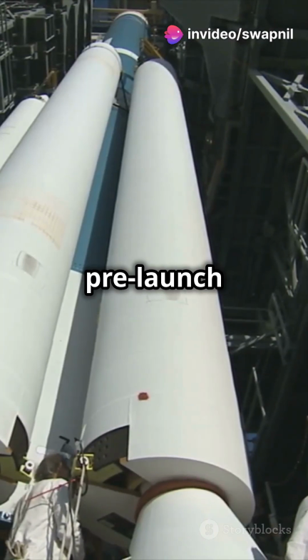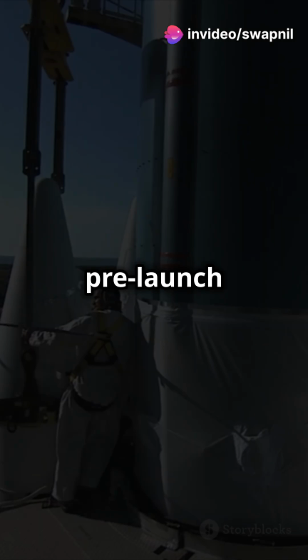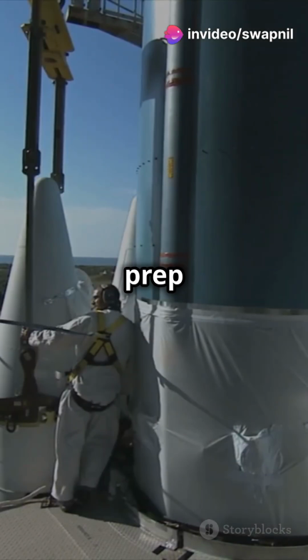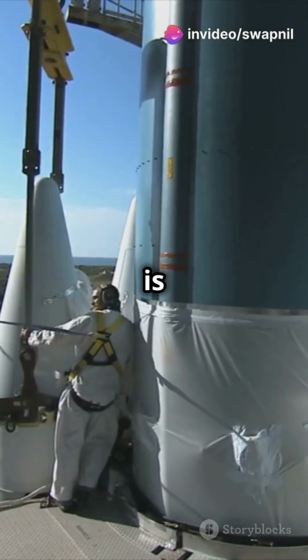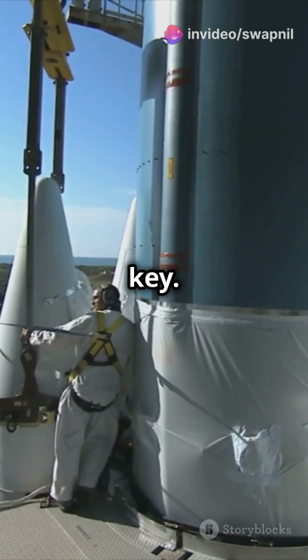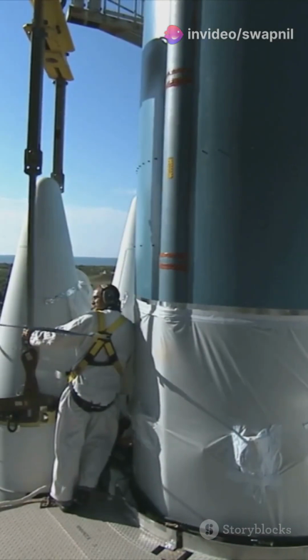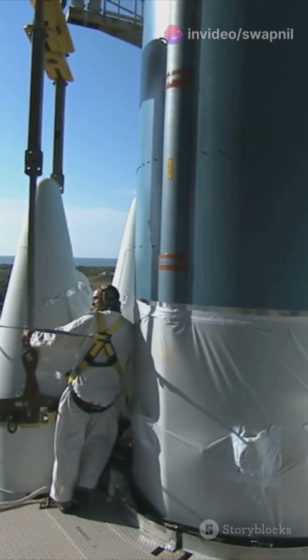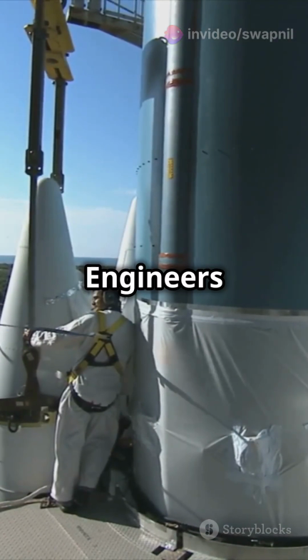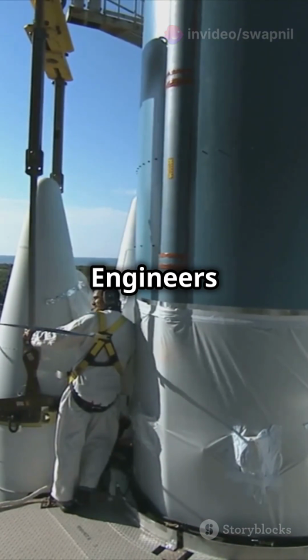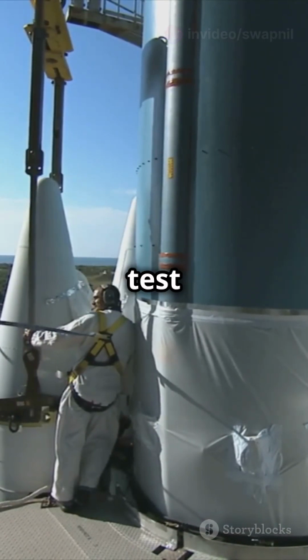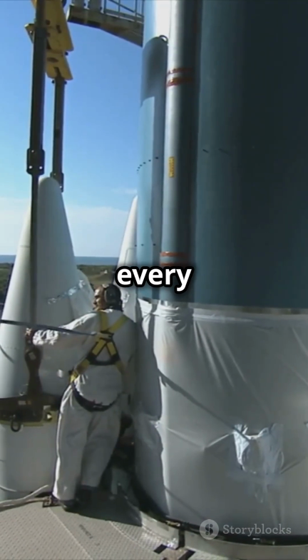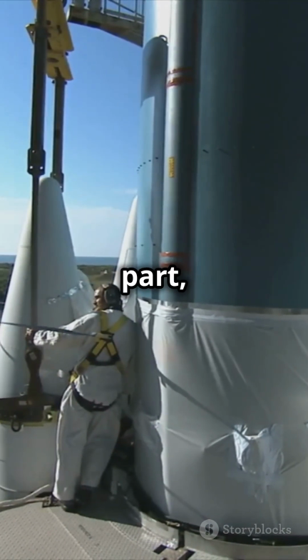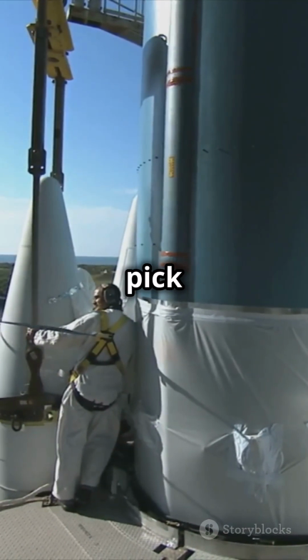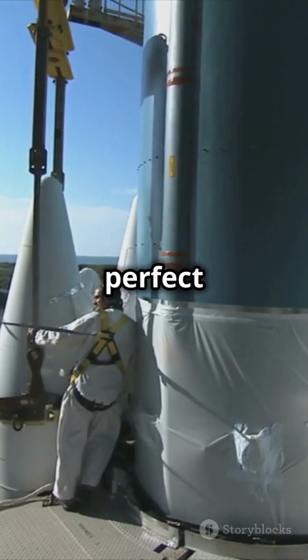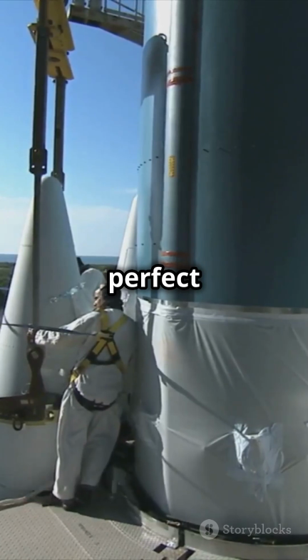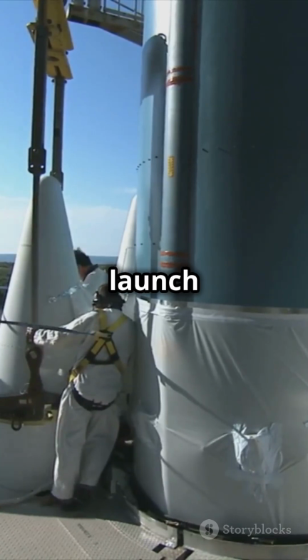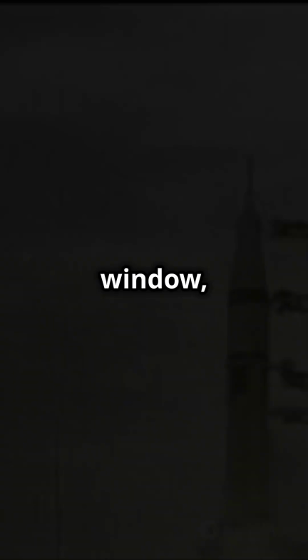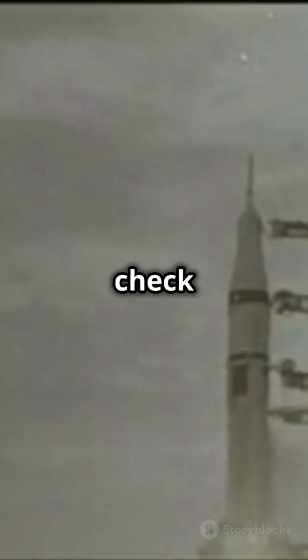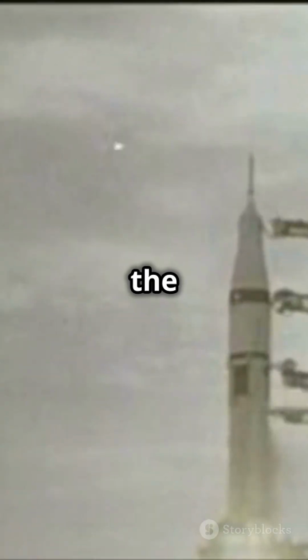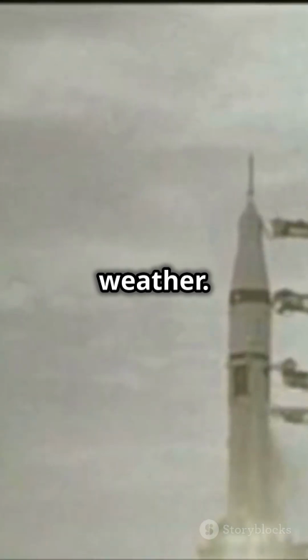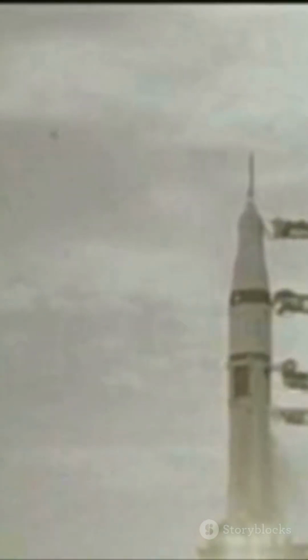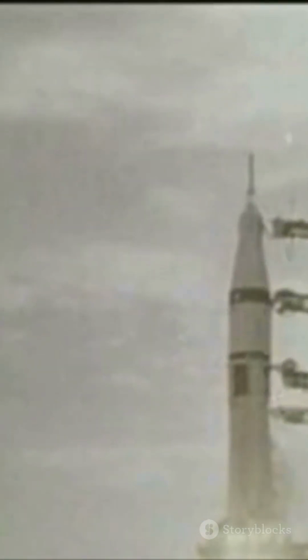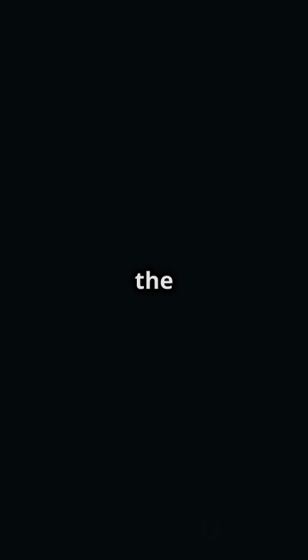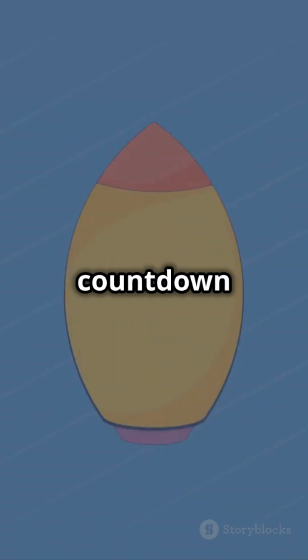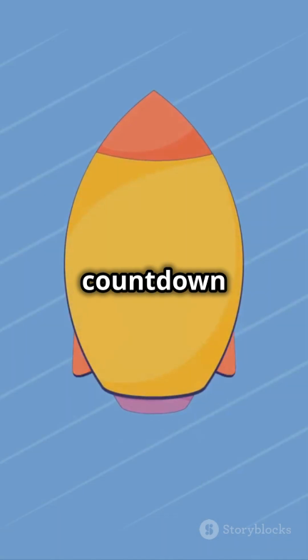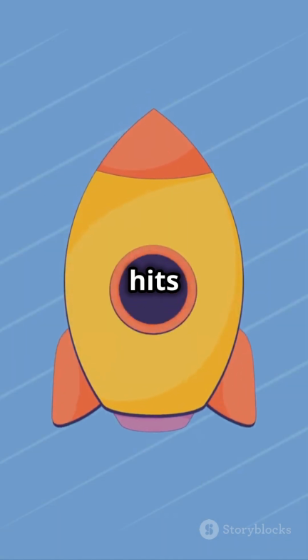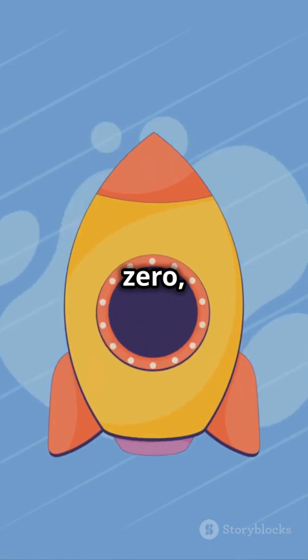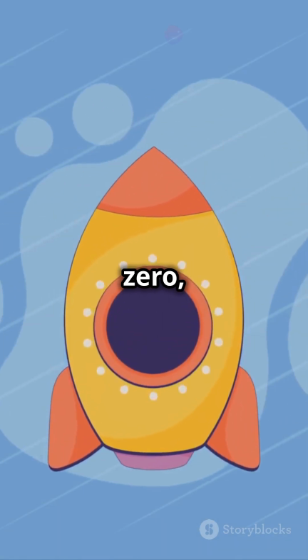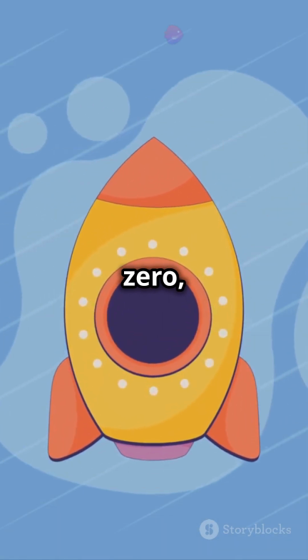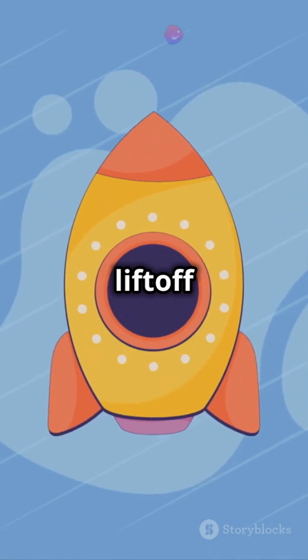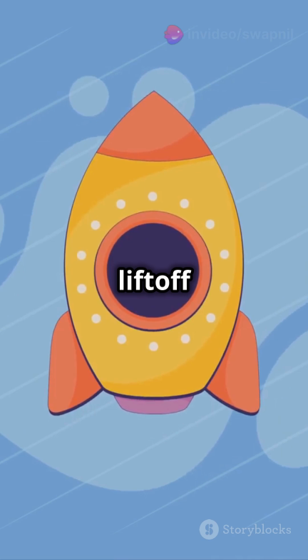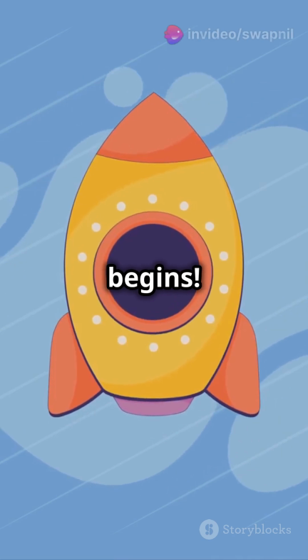Pre-launch prep is key. Engineers test every part, pick the perfect launch window and check the weather. When the countdown hits zero, liftoff begins.